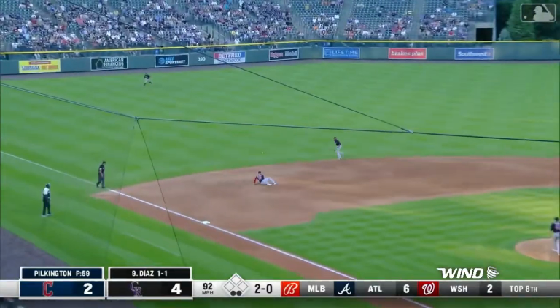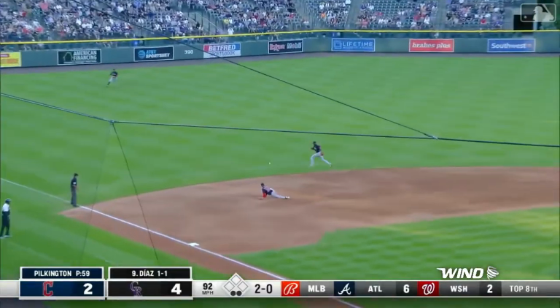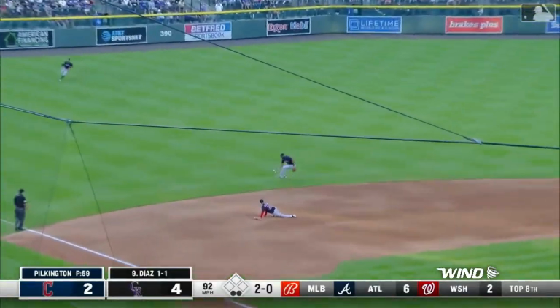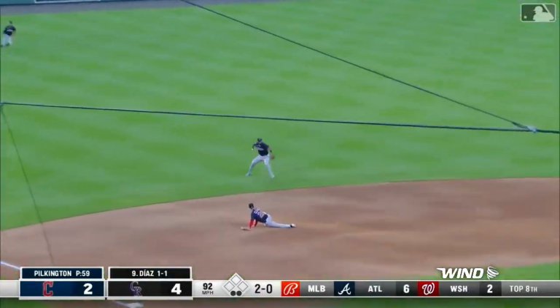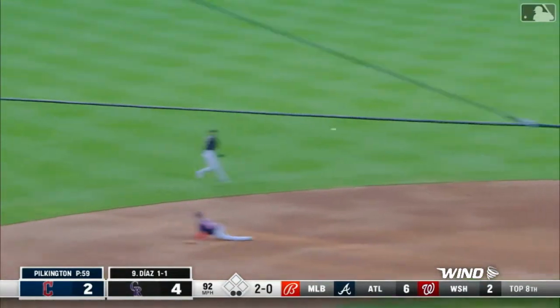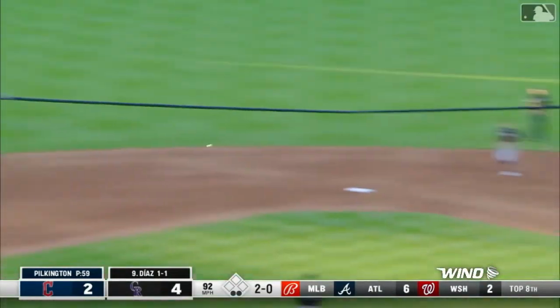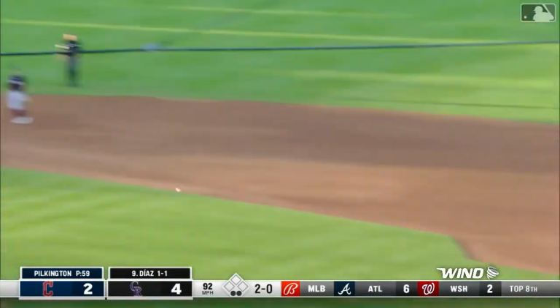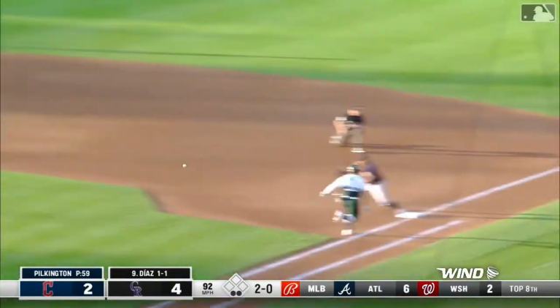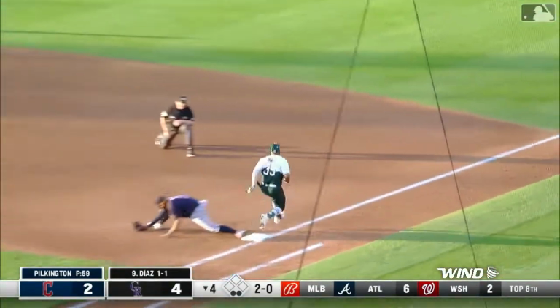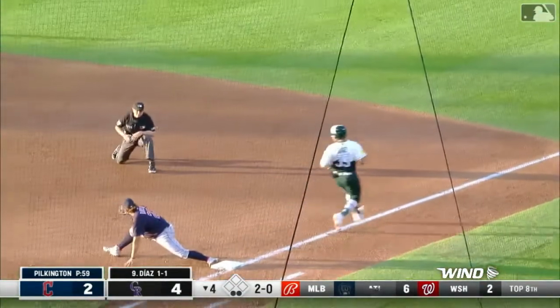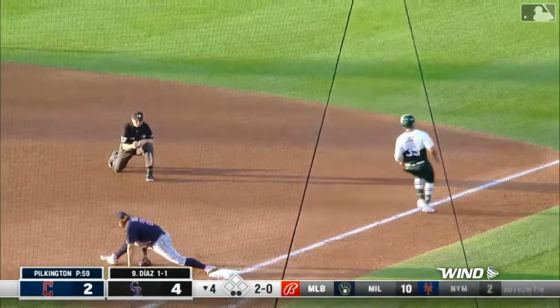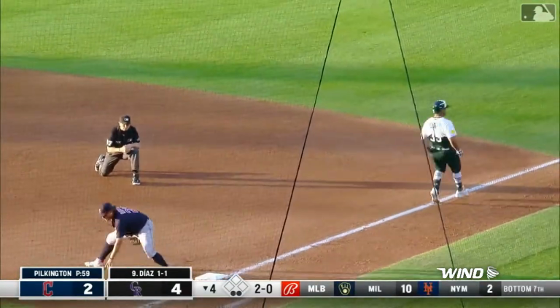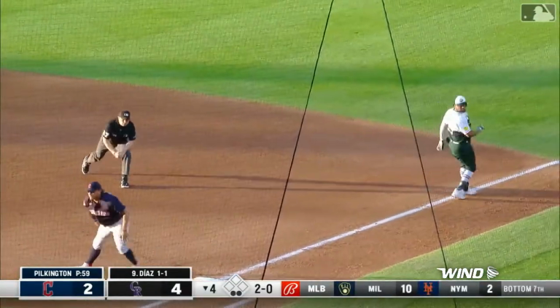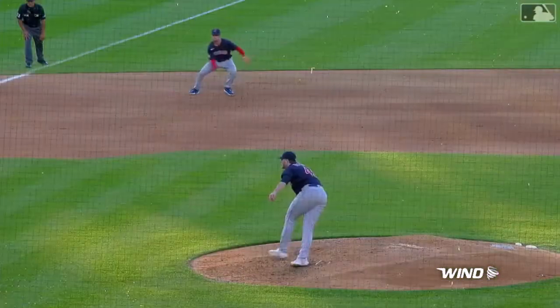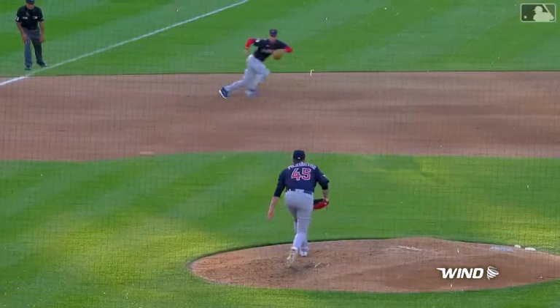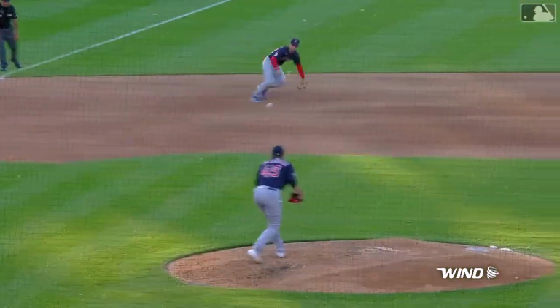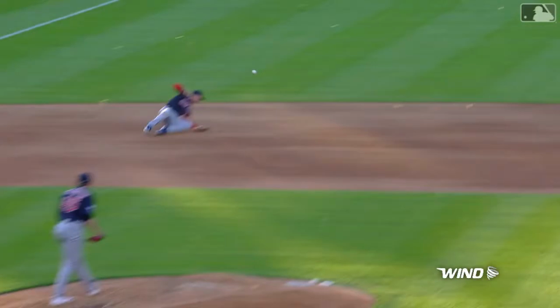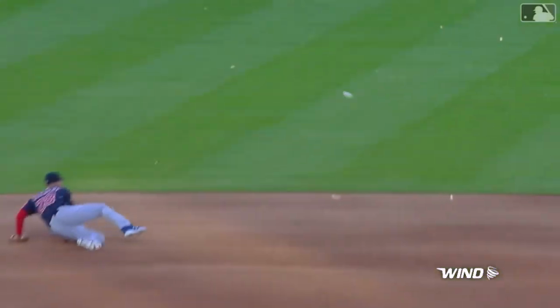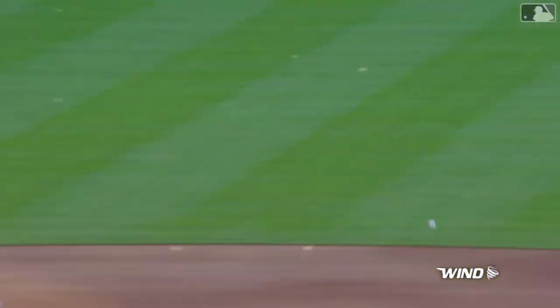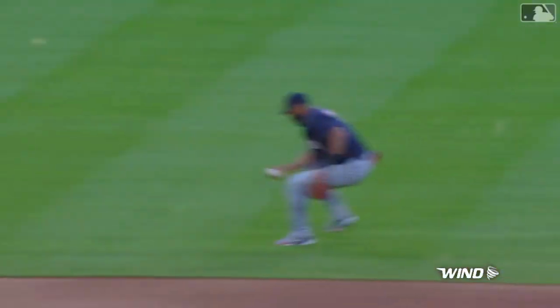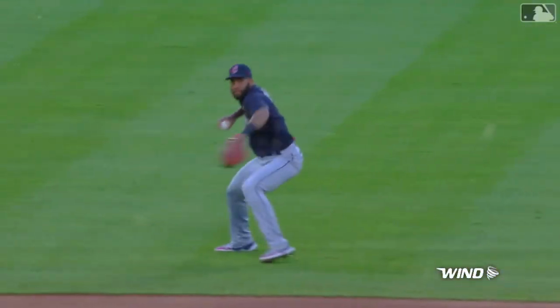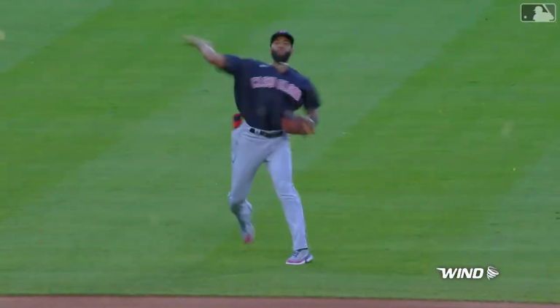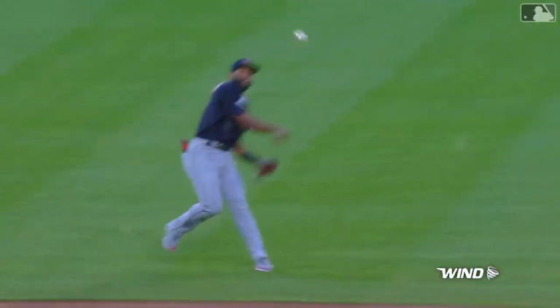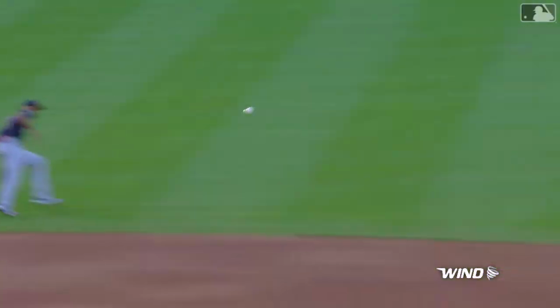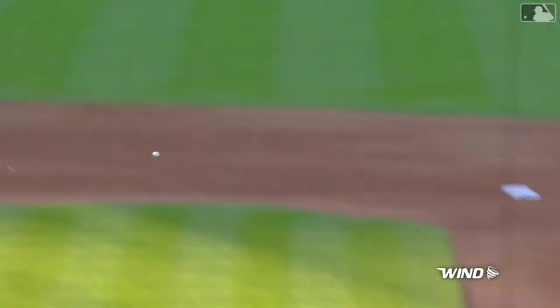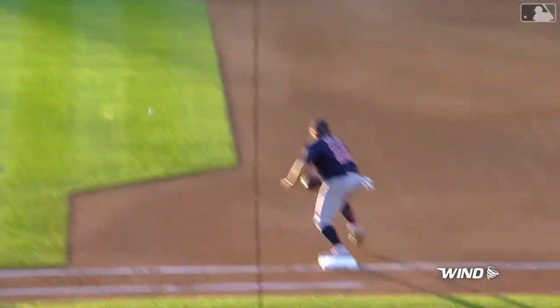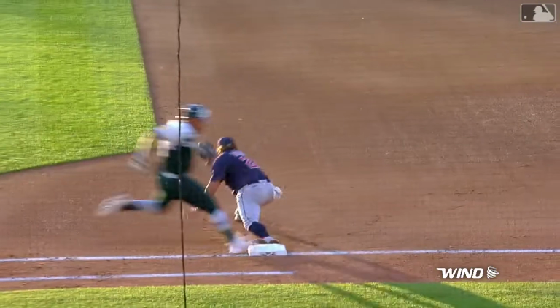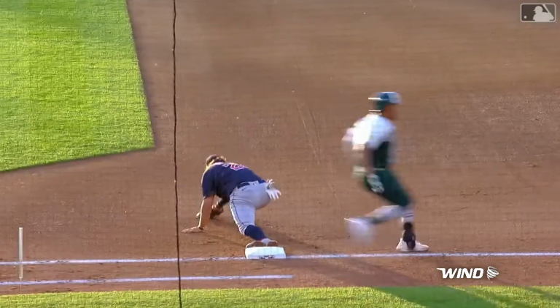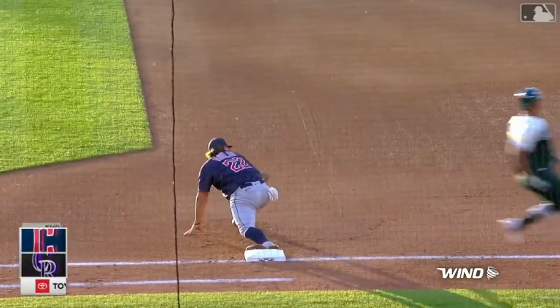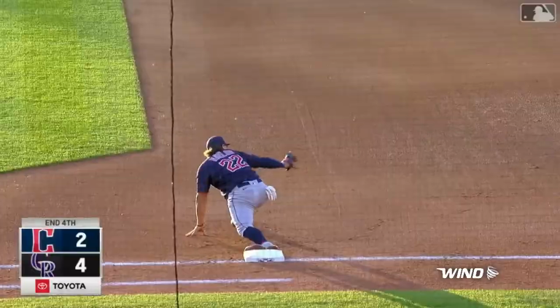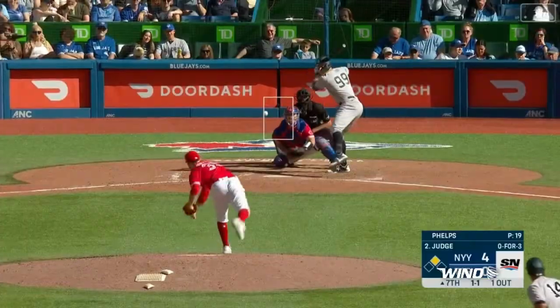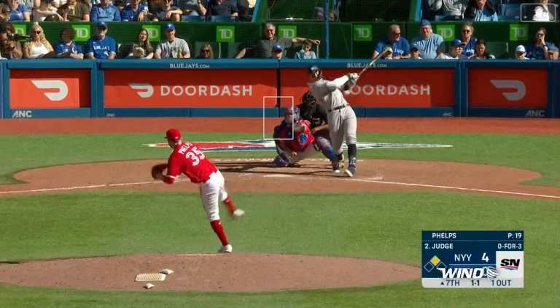Smashed at third off the glove of Ernie Clement. Ahmed Rosario backs it up and throws him out! What a dynamite play! Ernie Clement looking back at Ahmed Rosario in the middle of the play.